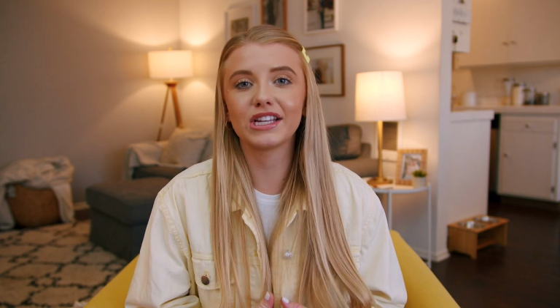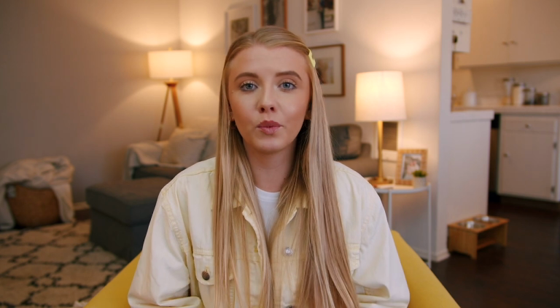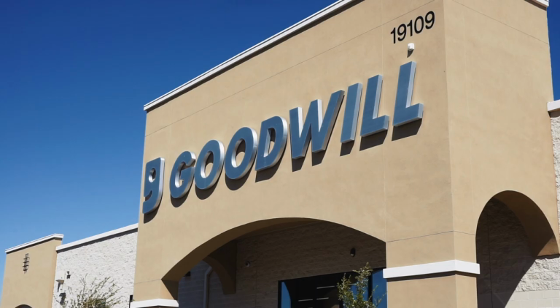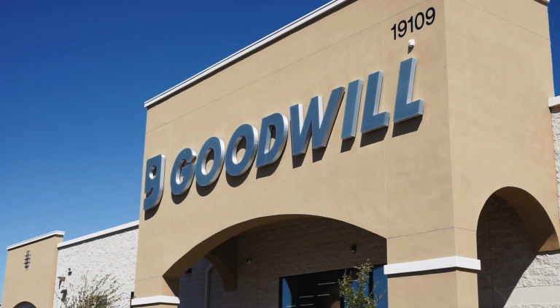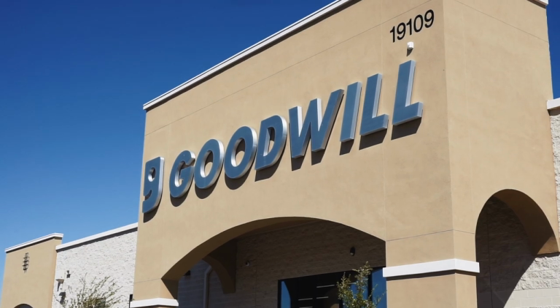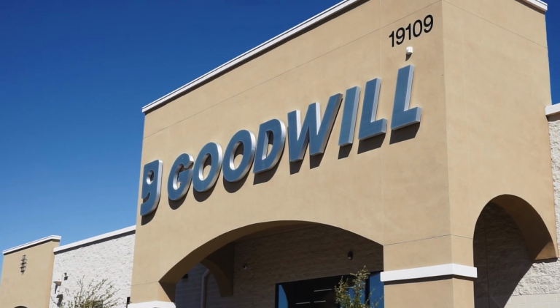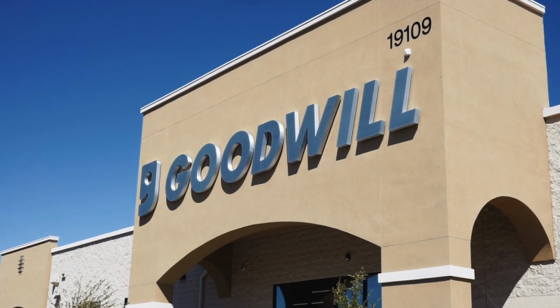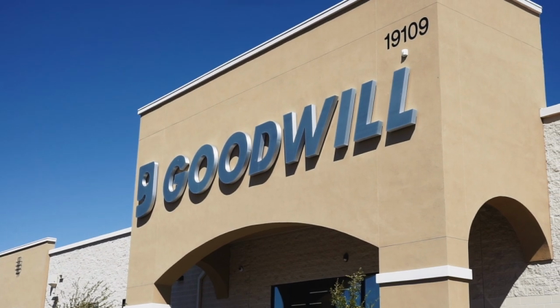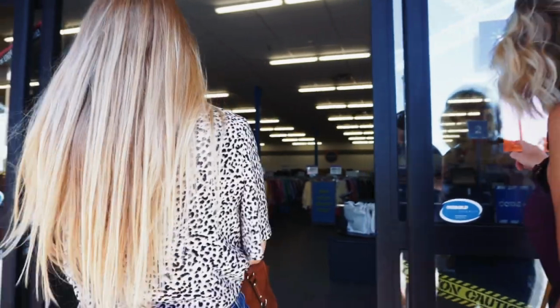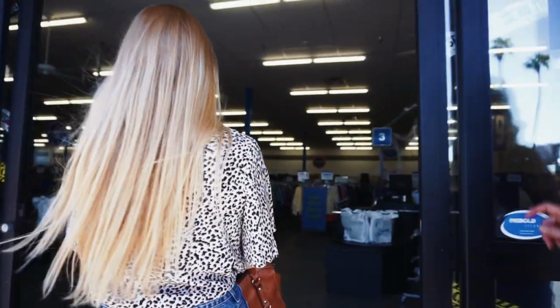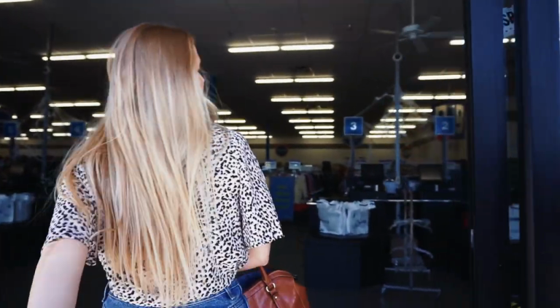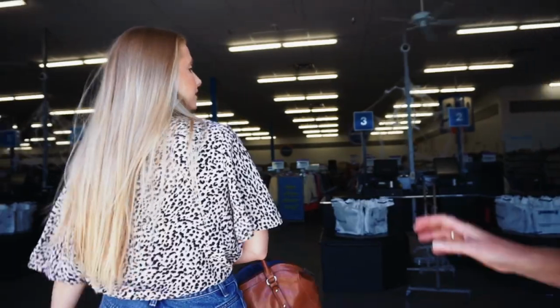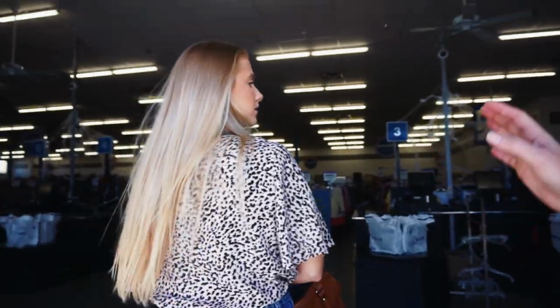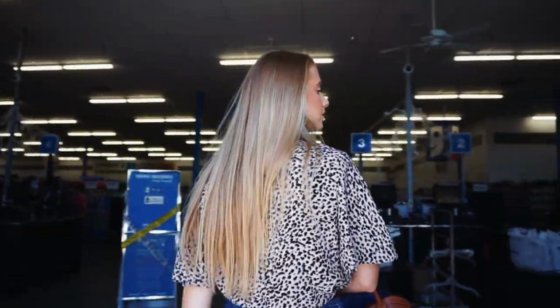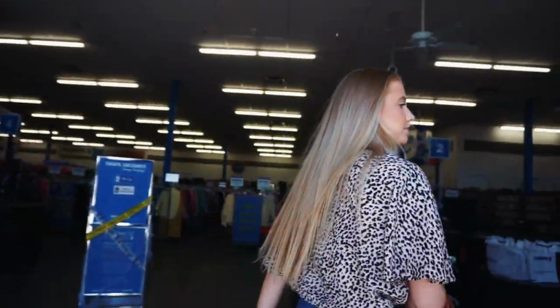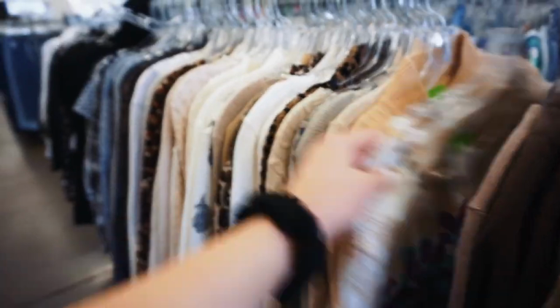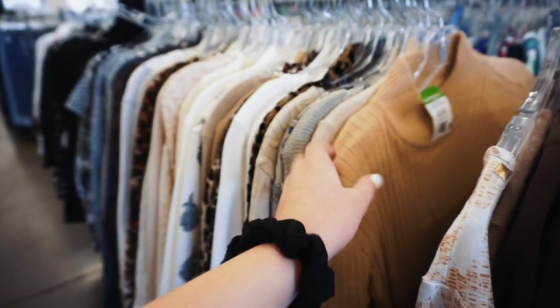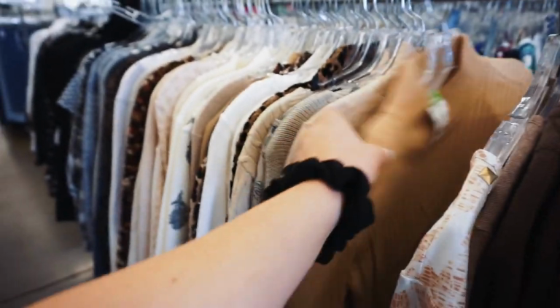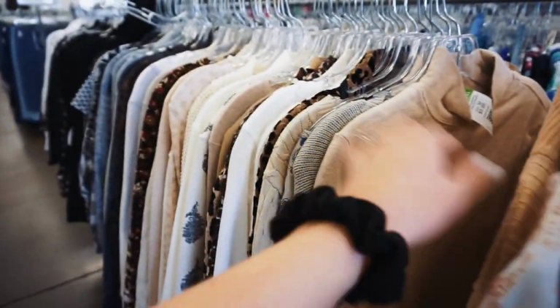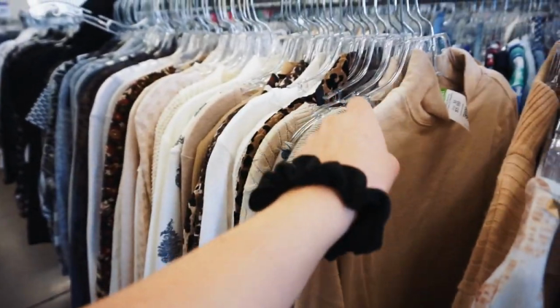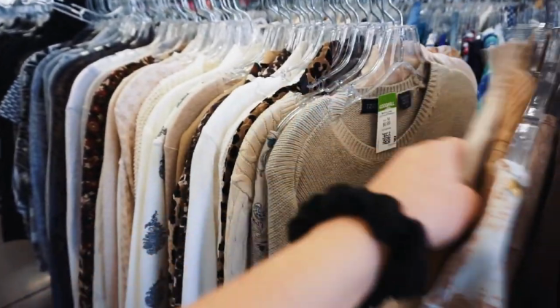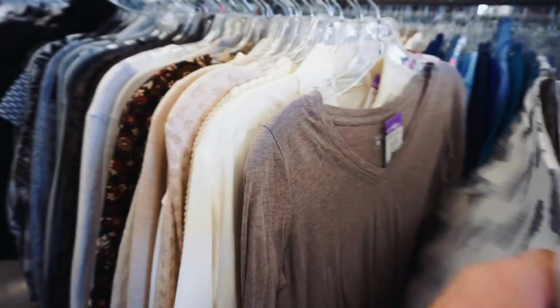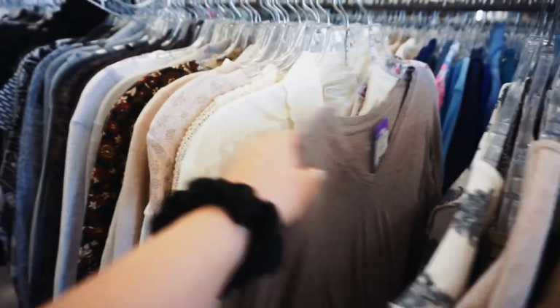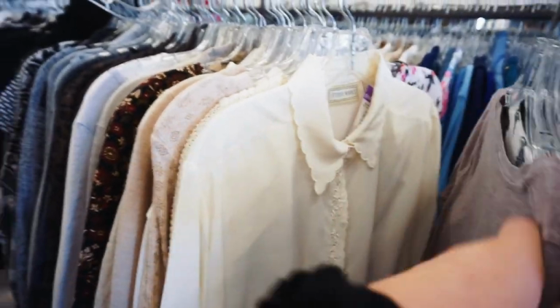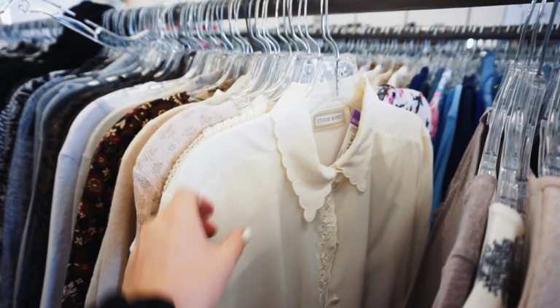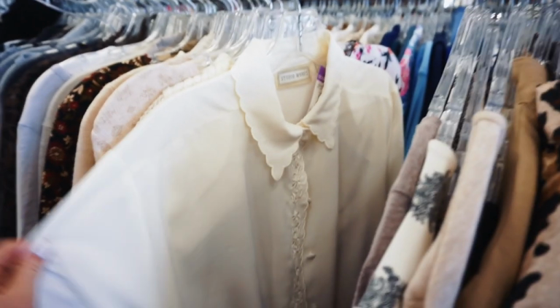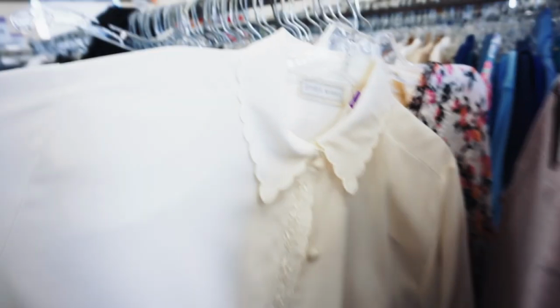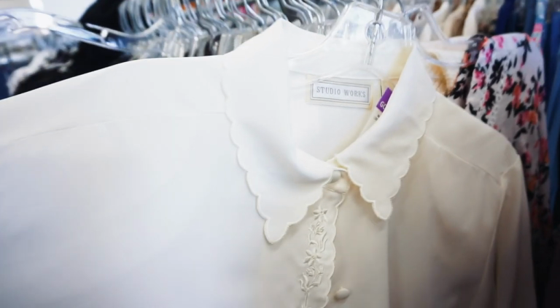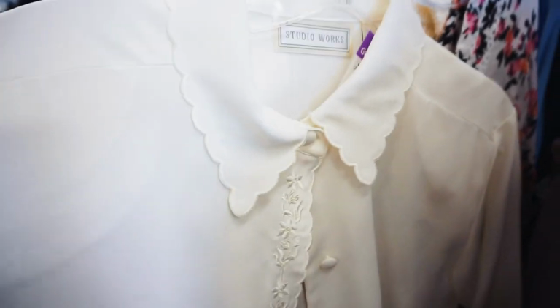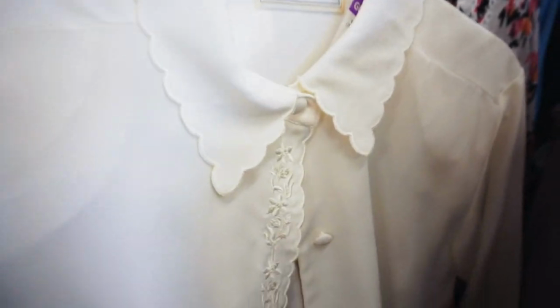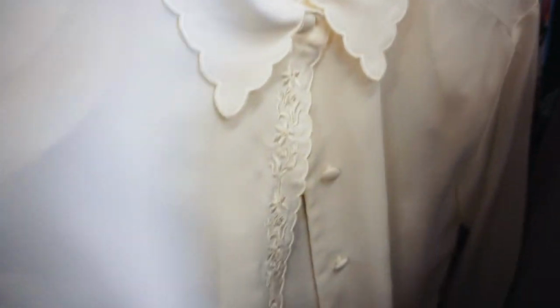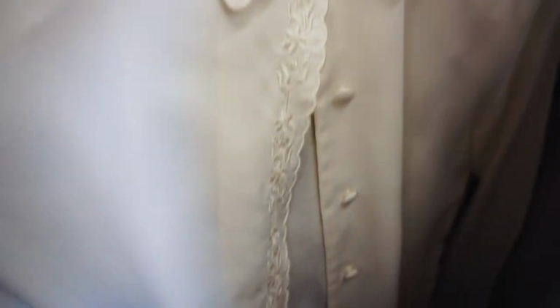We spent so much time at Savers that we ended up running out of time for shopping that day. So the next day we went to Goodwill, and the stuff at this Goodwill was nice — like, you're going through the shirts and finding a lot of things that you like. So cute!